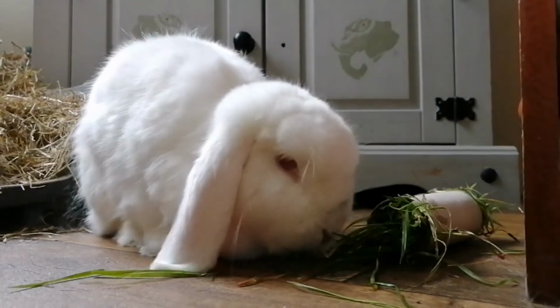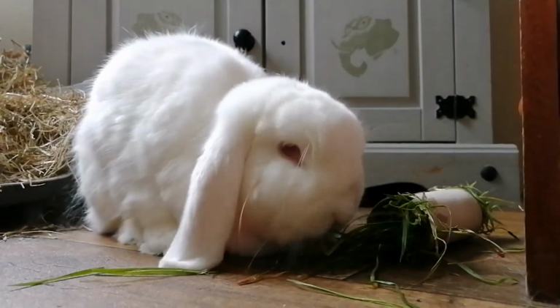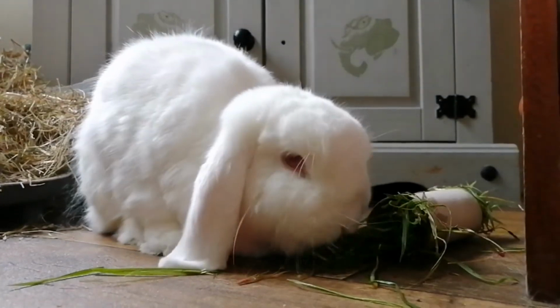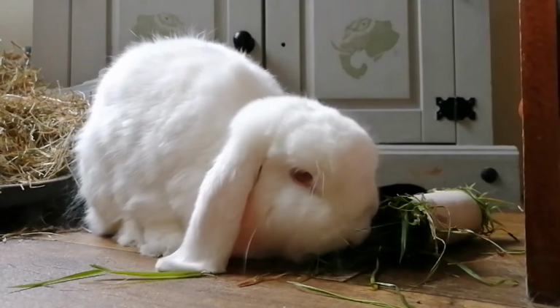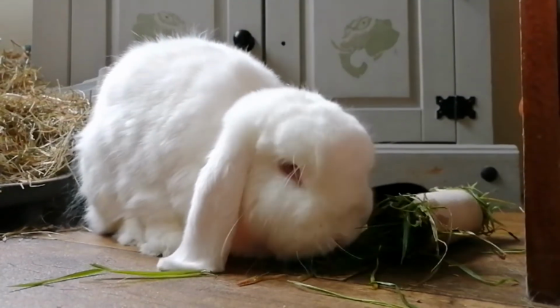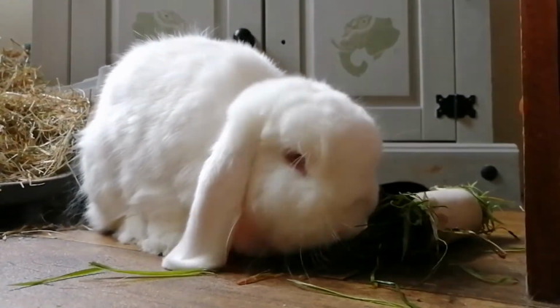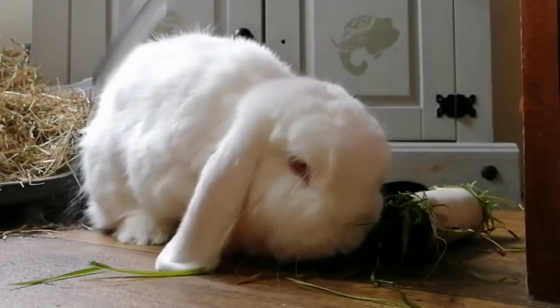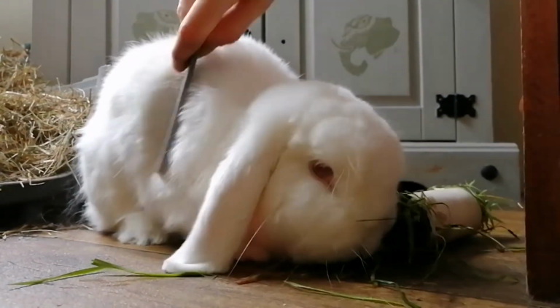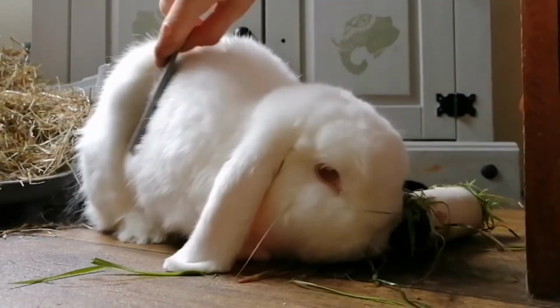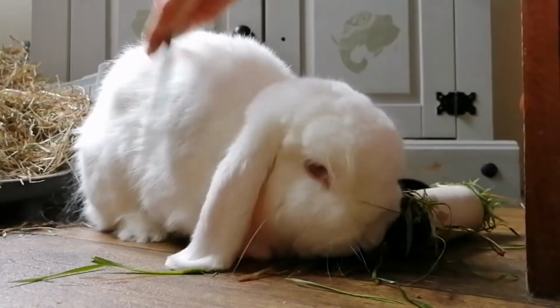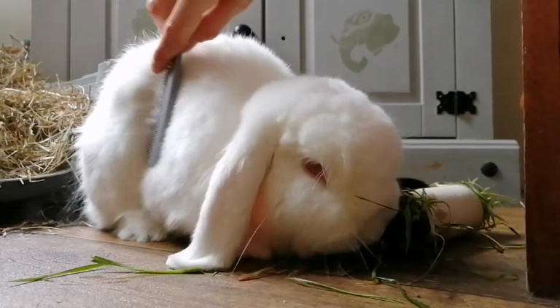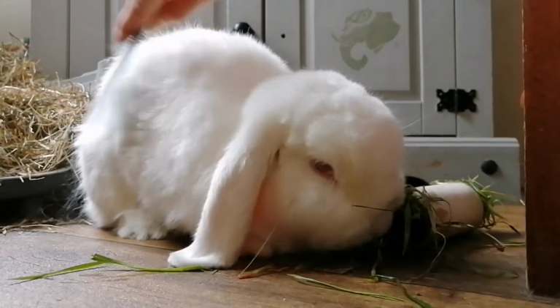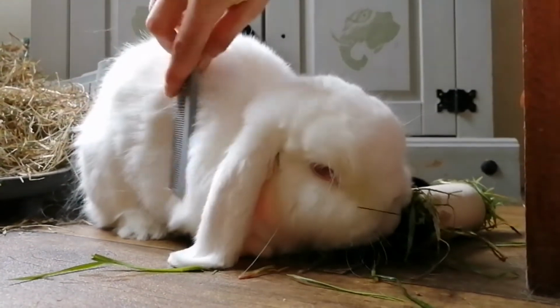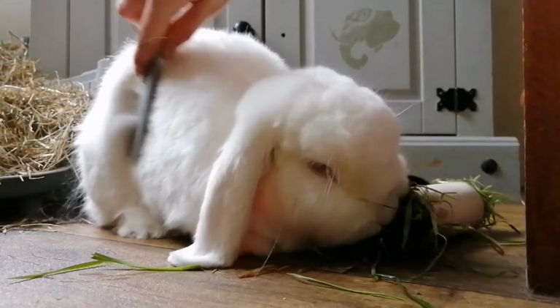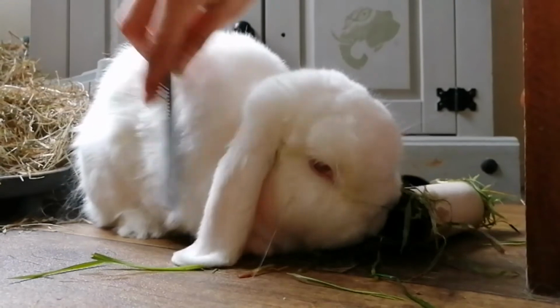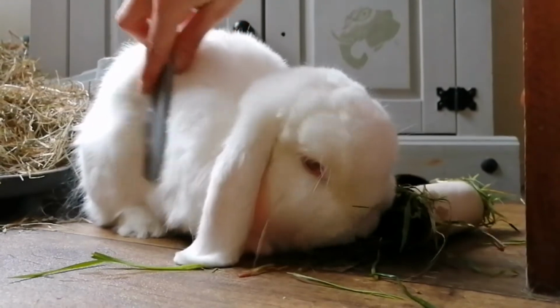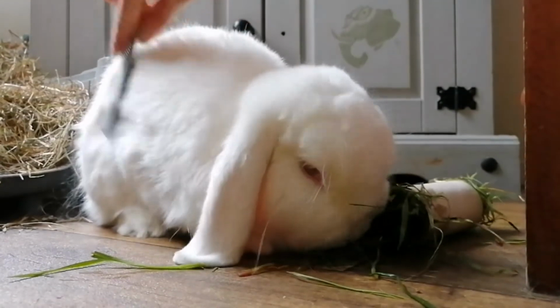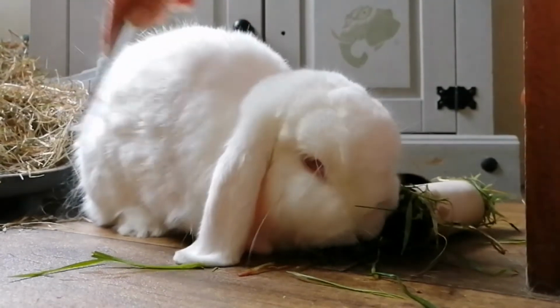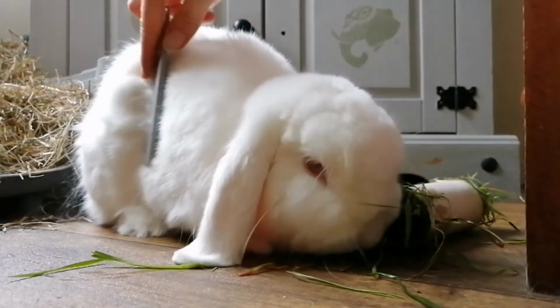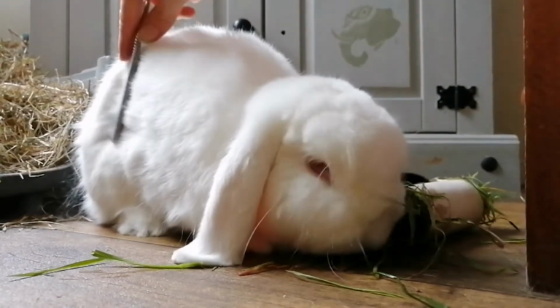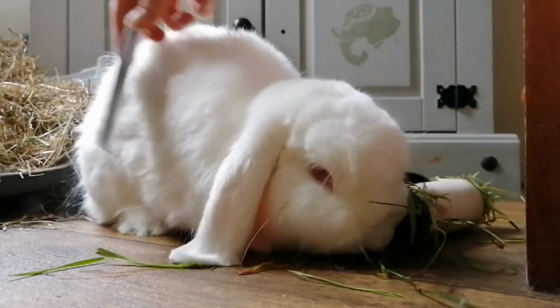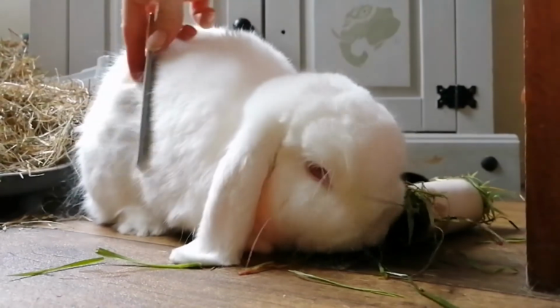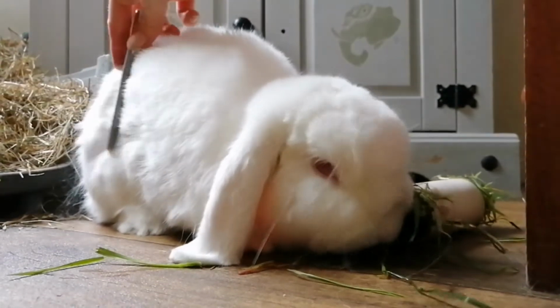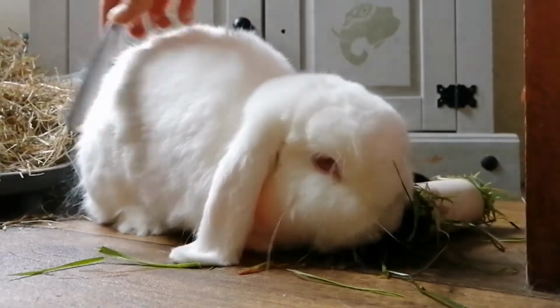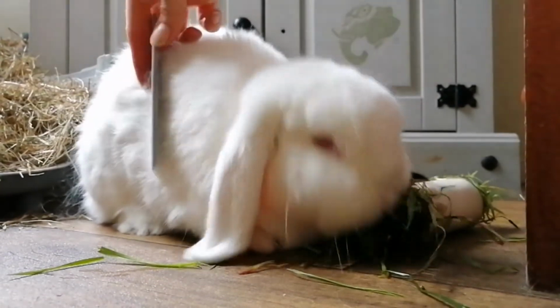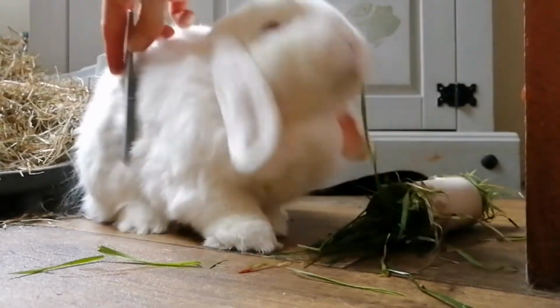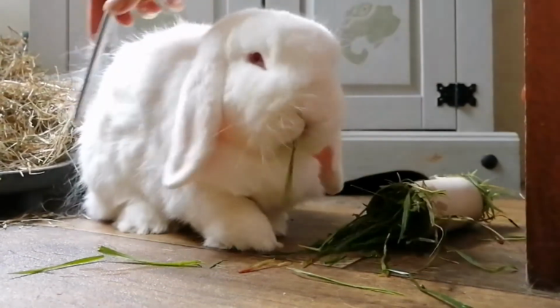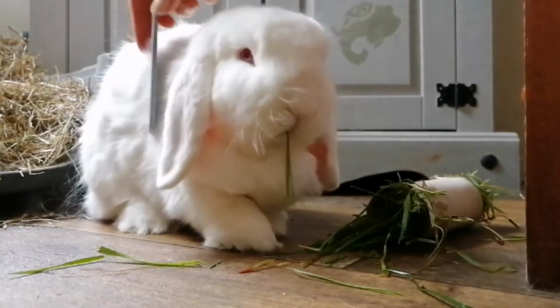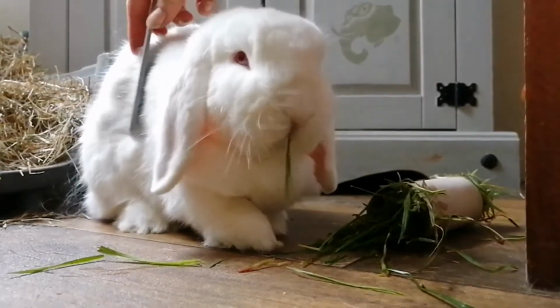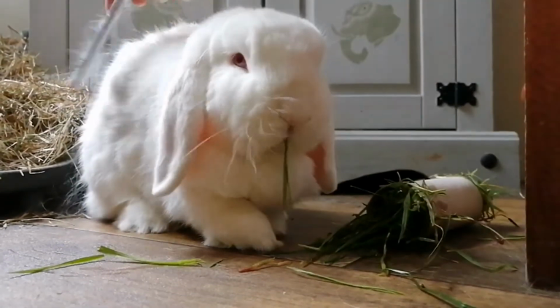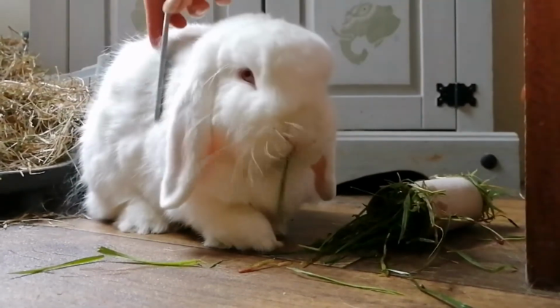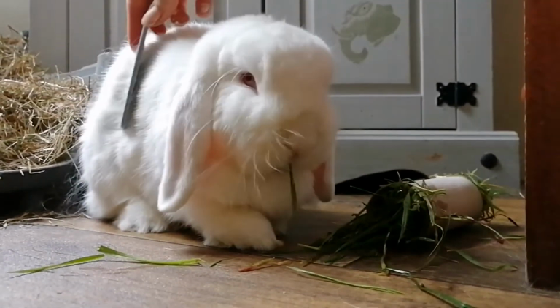Slowly start moving down, again stopping any time they move away. This will help them learn it is on their terms and they have nothing to fear from this experience.